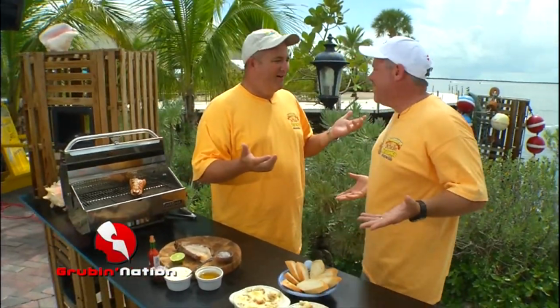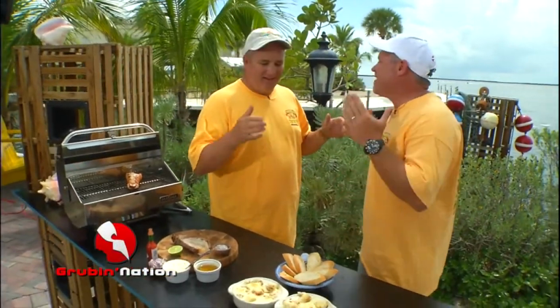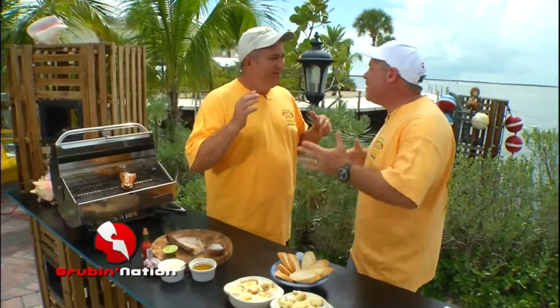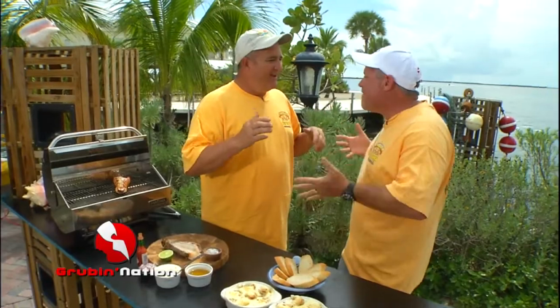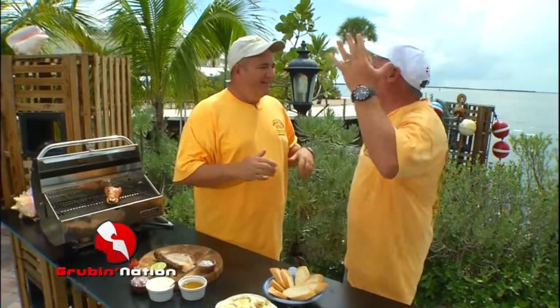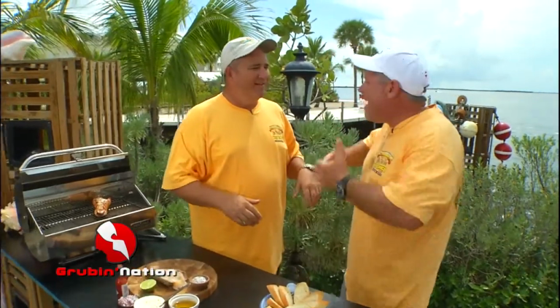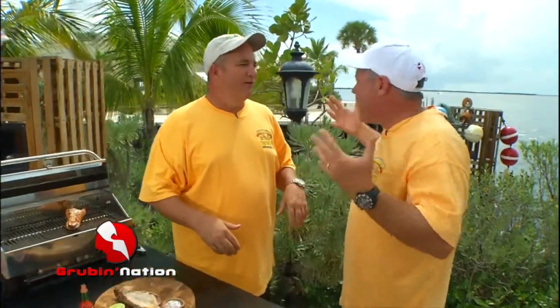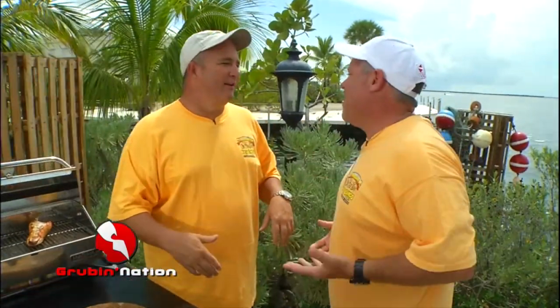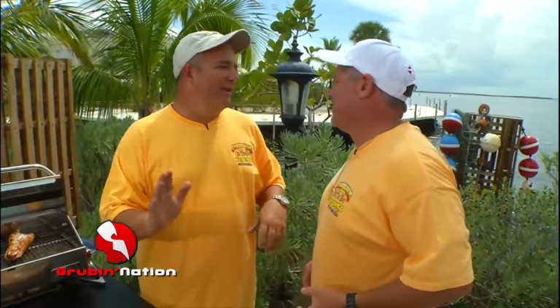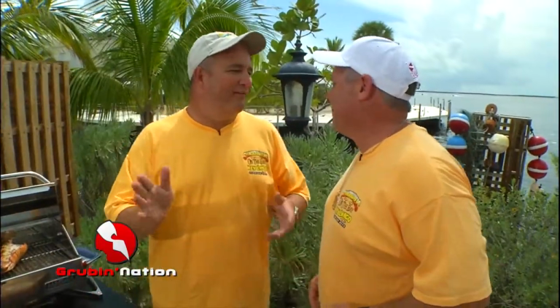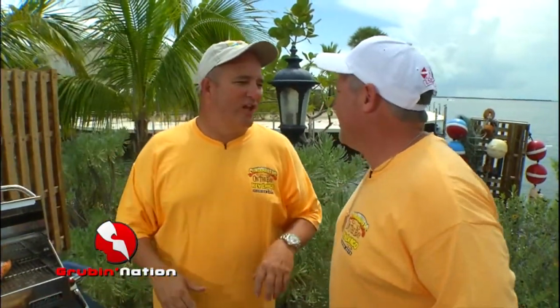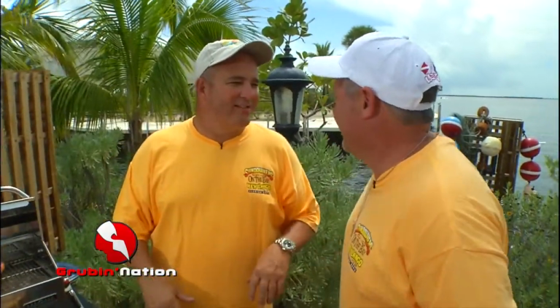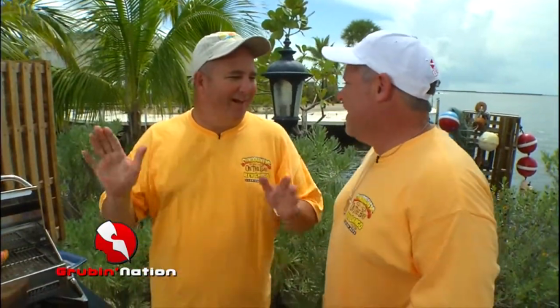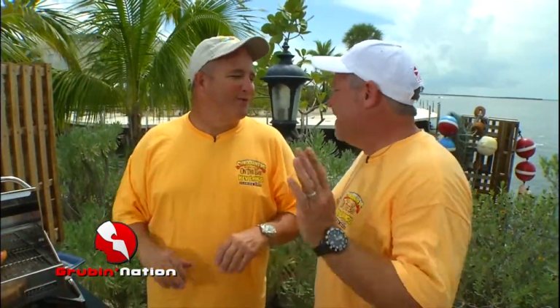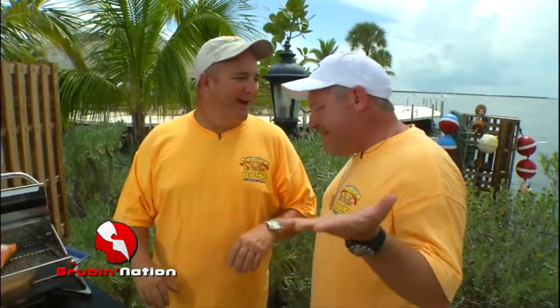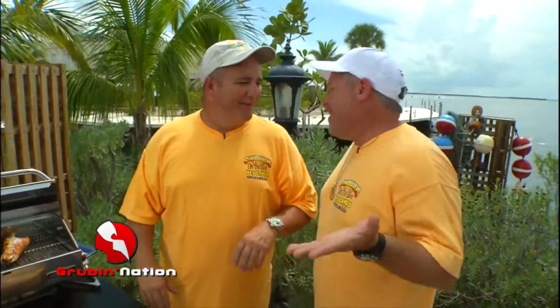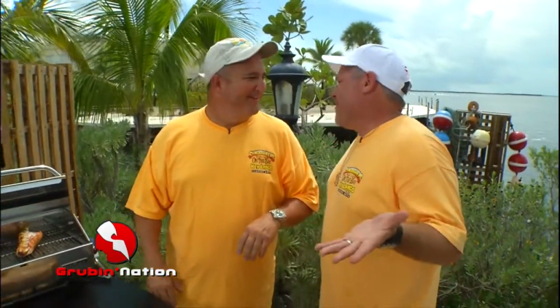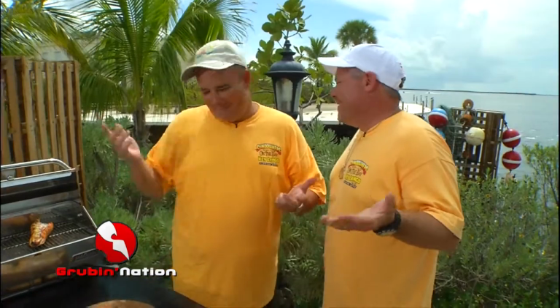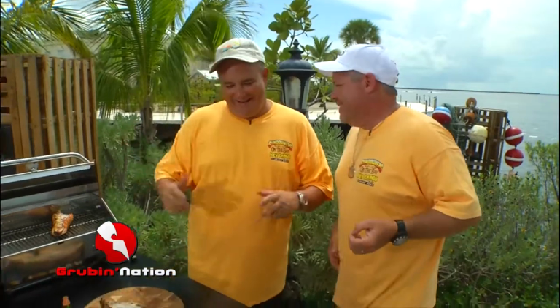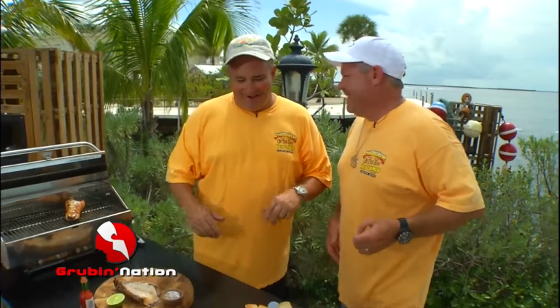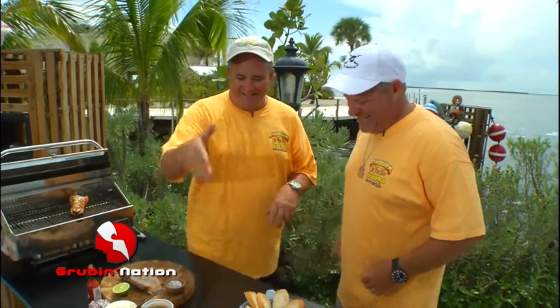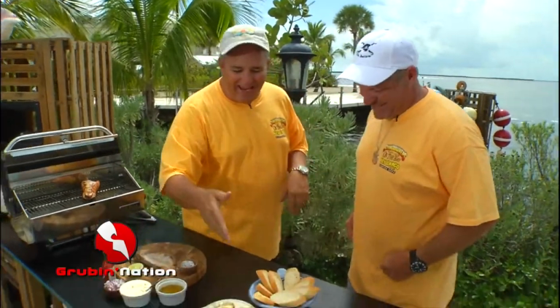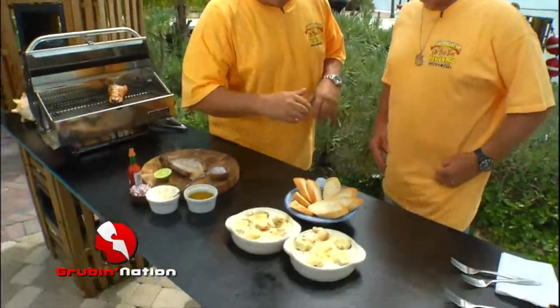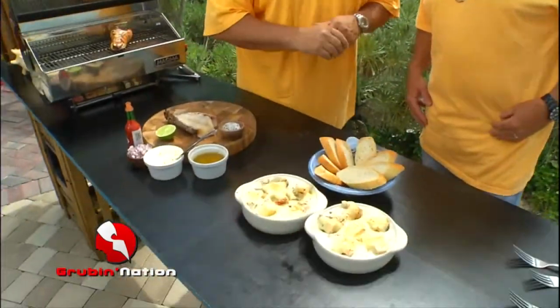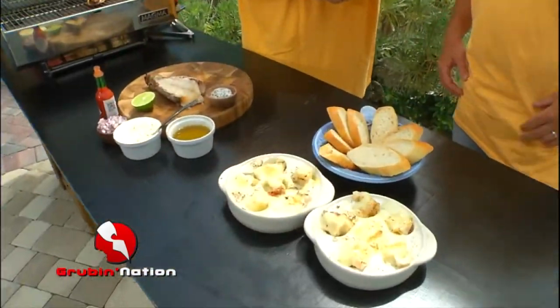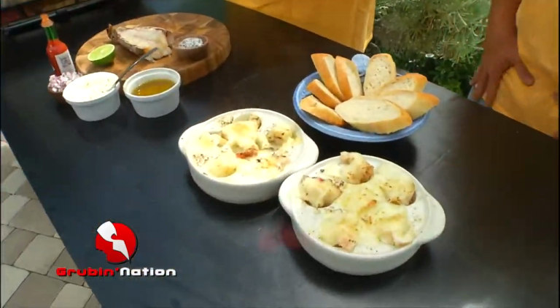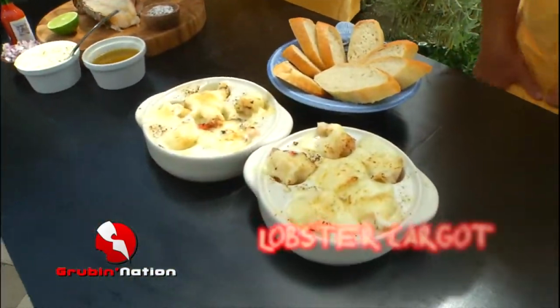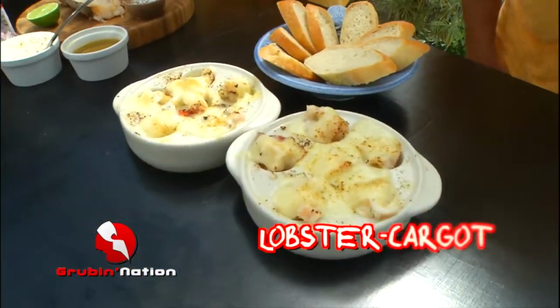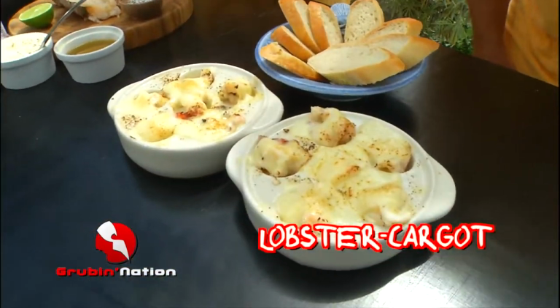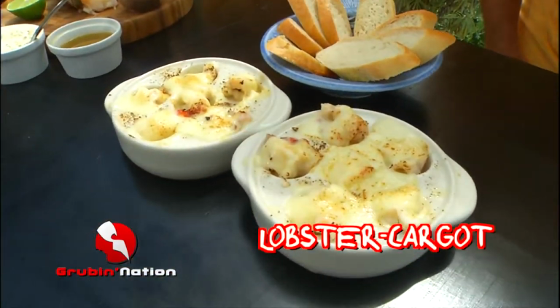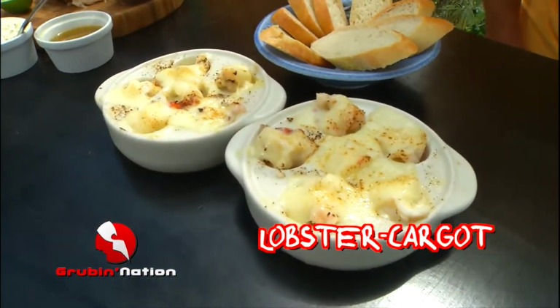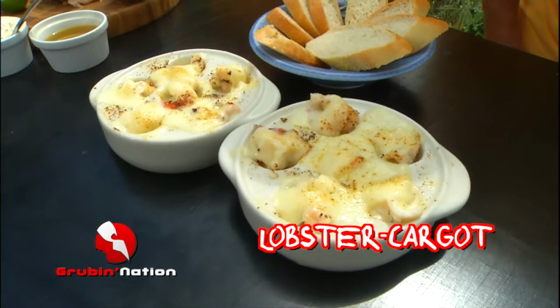It's the staple of every diet. Even vegetarians take lobster season off — they have to, what are they going to do? So today I've got this really cool dish: lobster cargo, just like escargot.